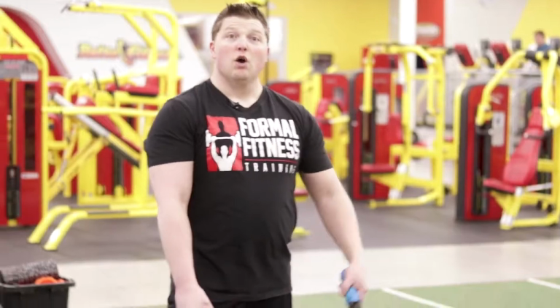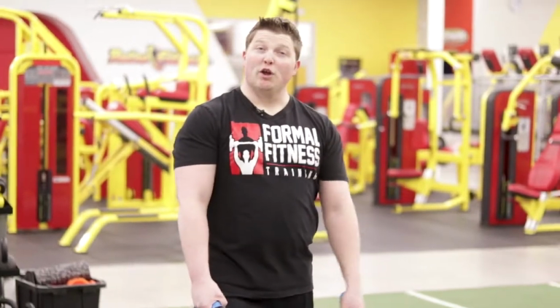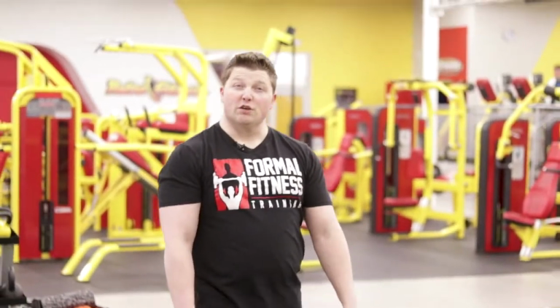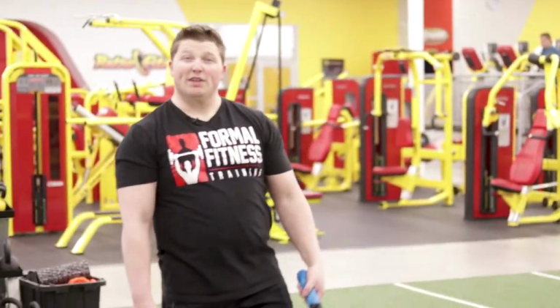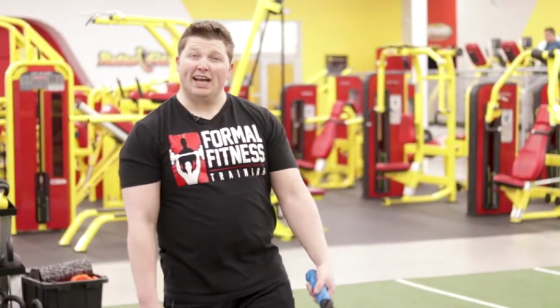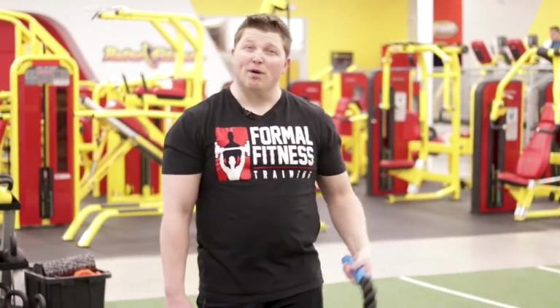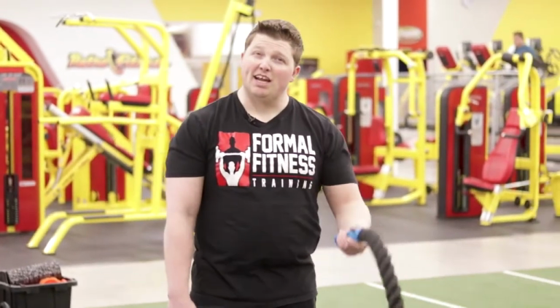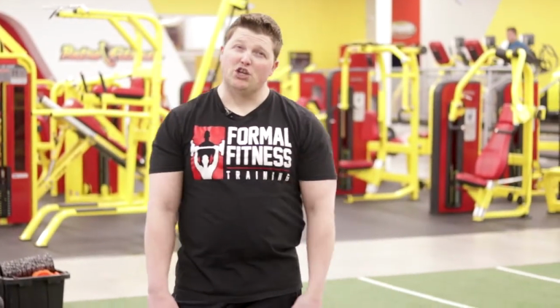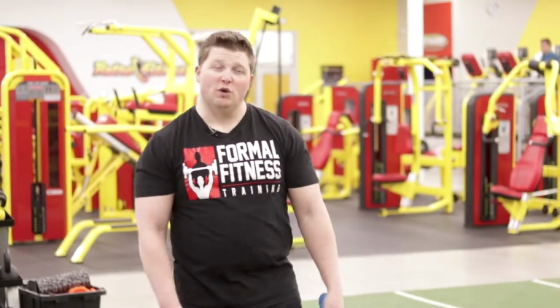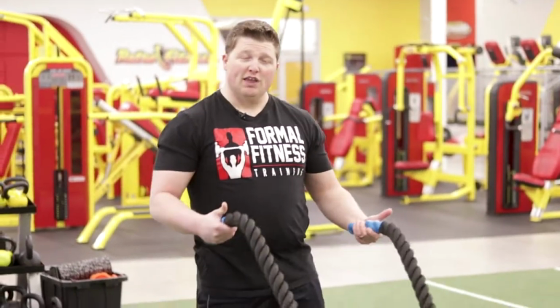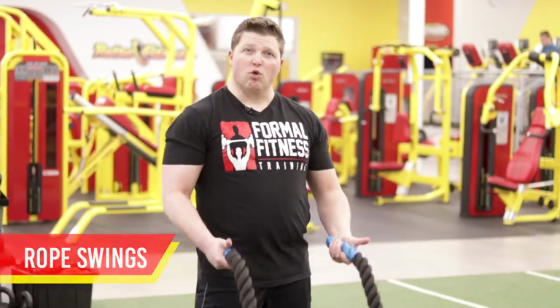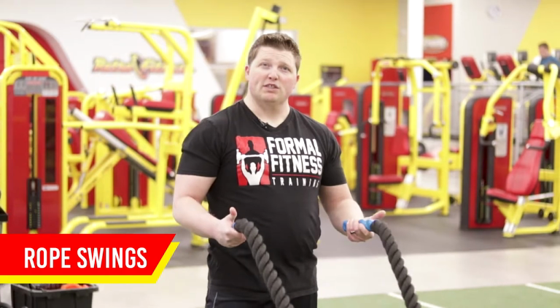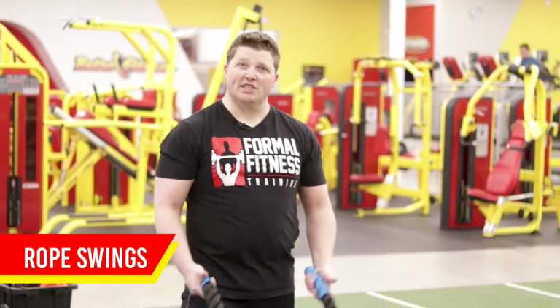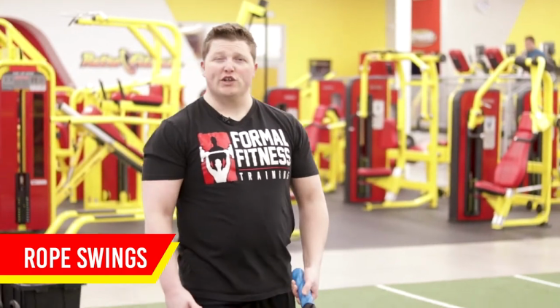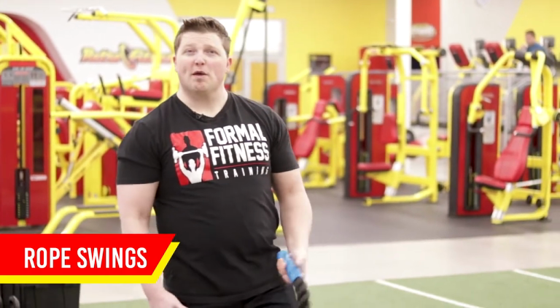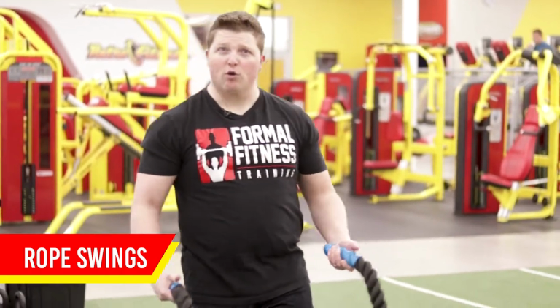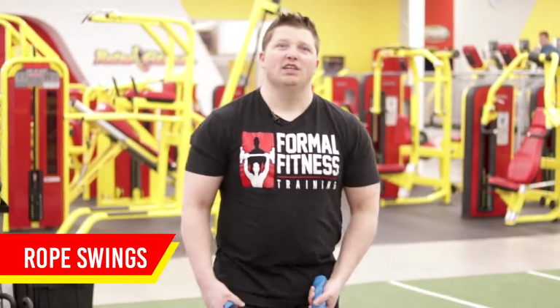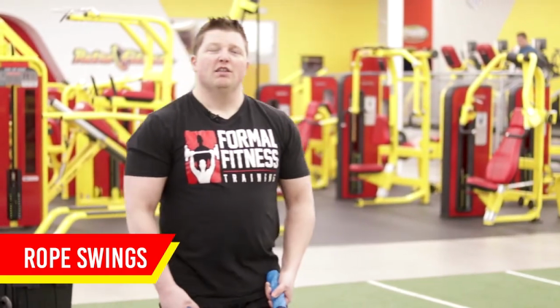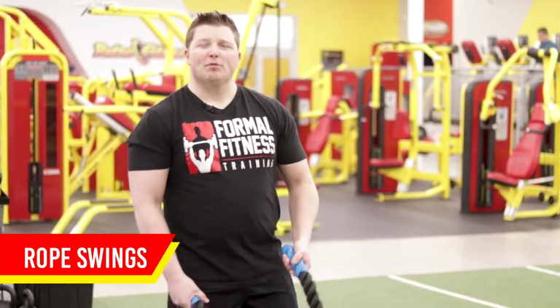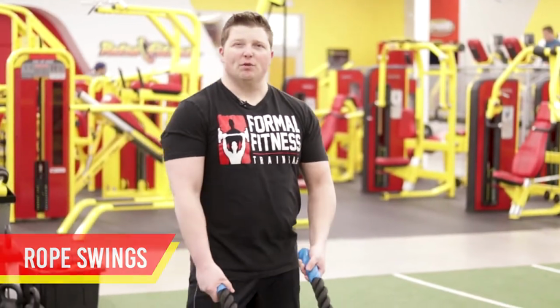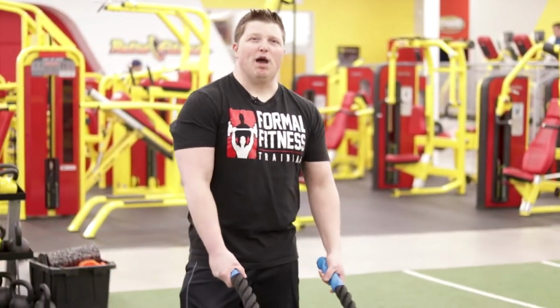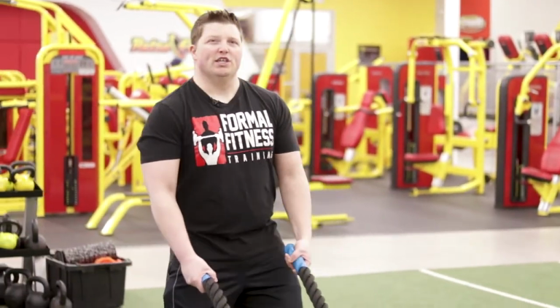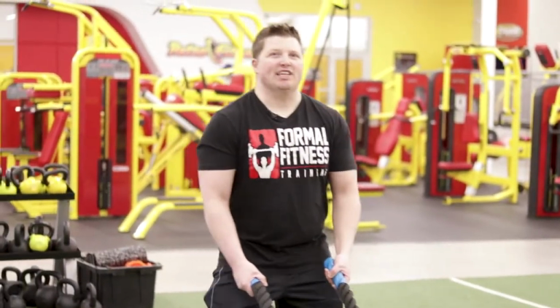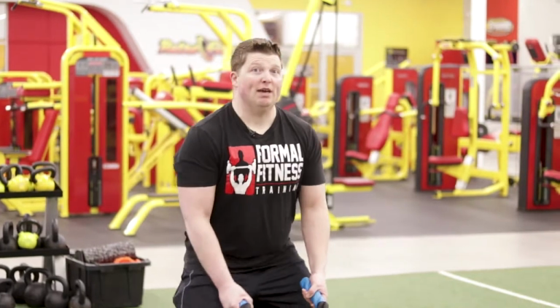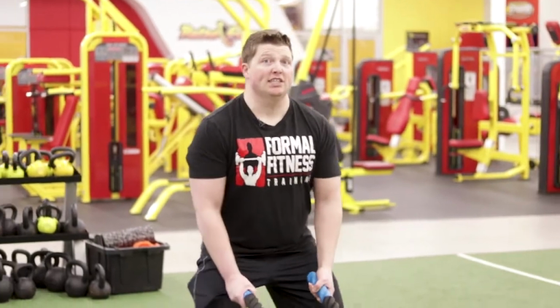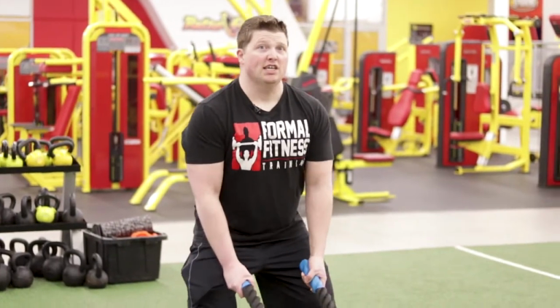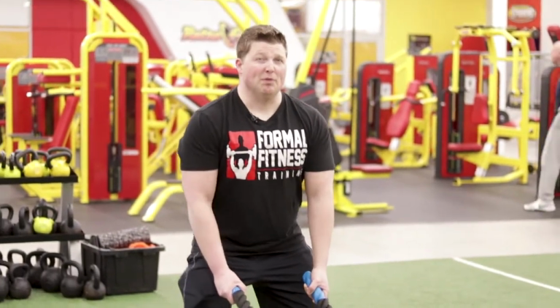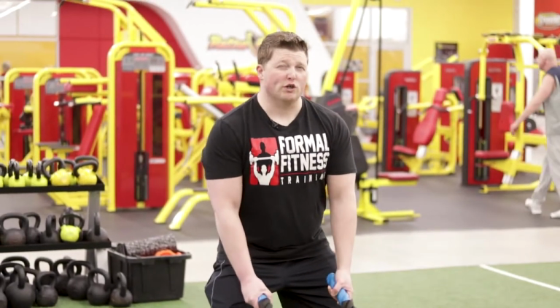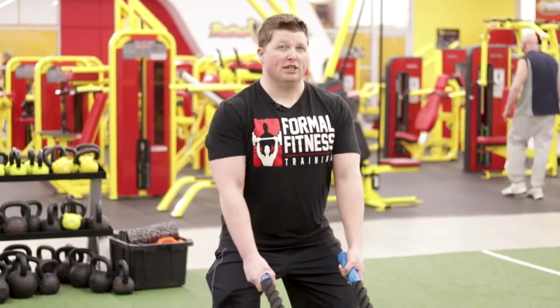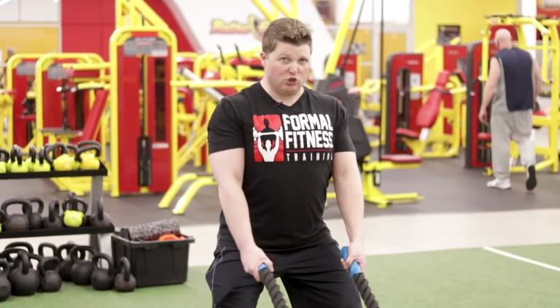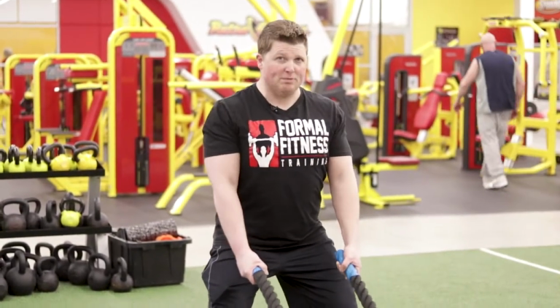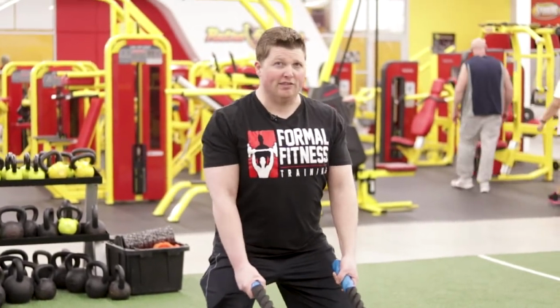Welcome to another edition of Formal Fitness Friday. I'm Mike and today I'm going to be showing you the rope swings, also known as battle ropes. A couple of things you want to keep in mind while you're doing it: you want to take a slight bend in the knees, so it's going to be like a quarter squat, and you want to keep your shoulder blades back at all times.